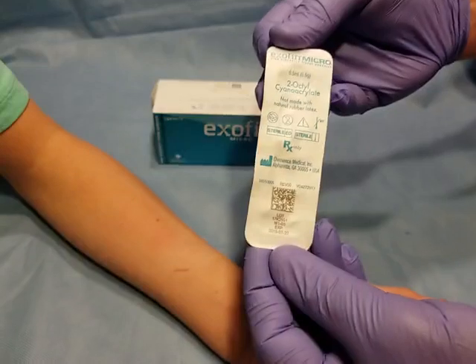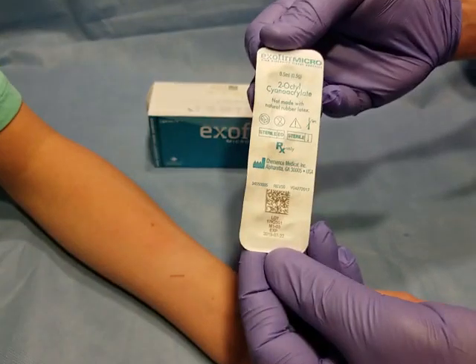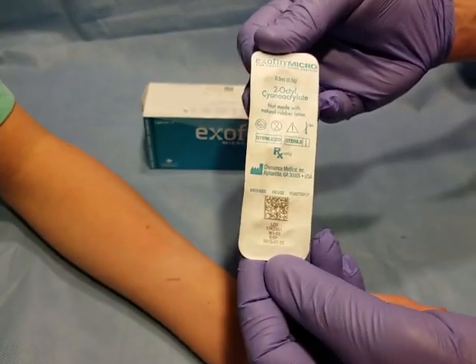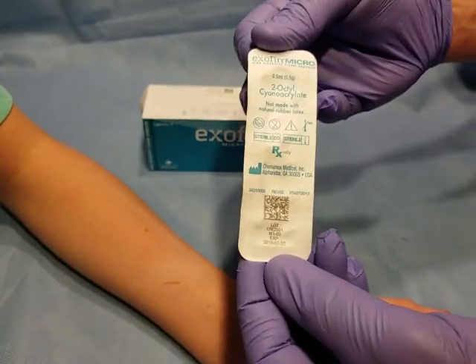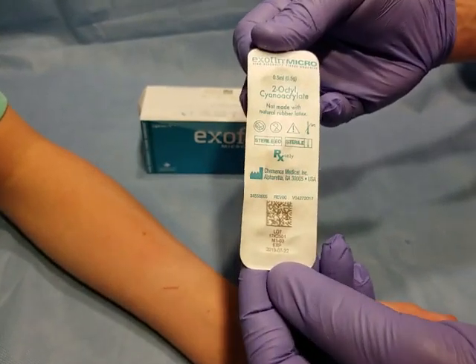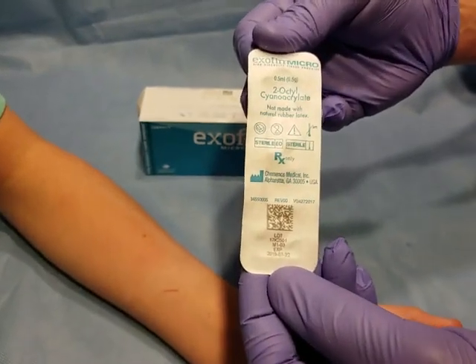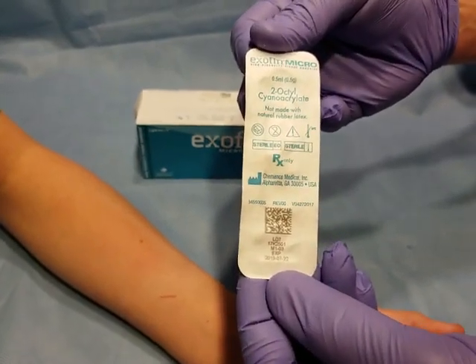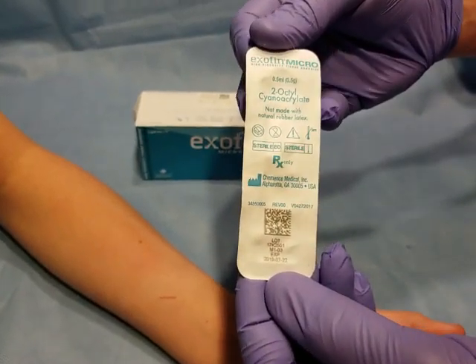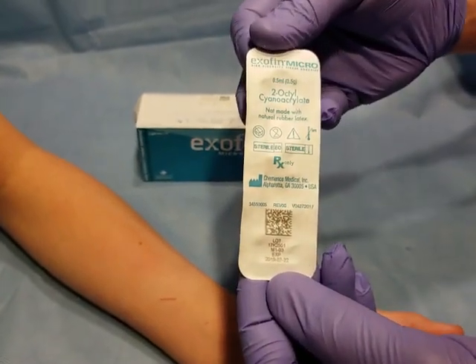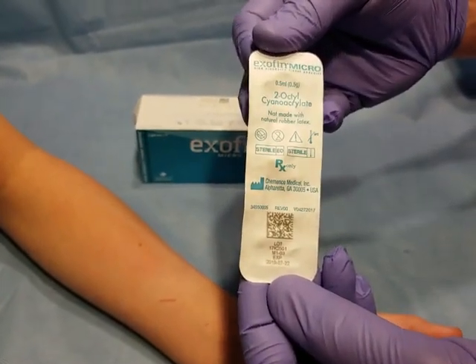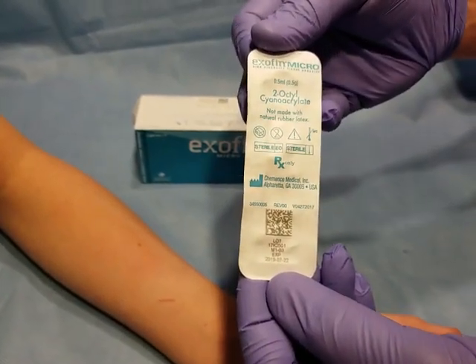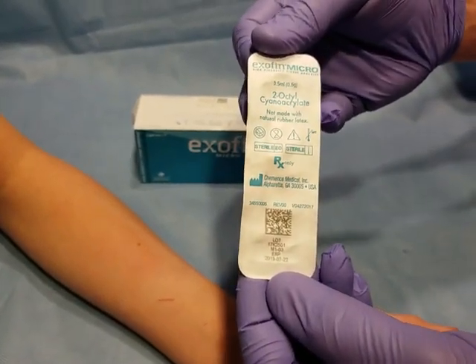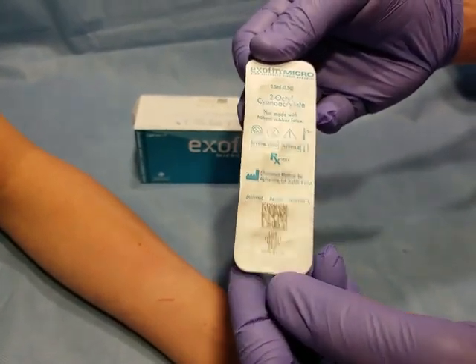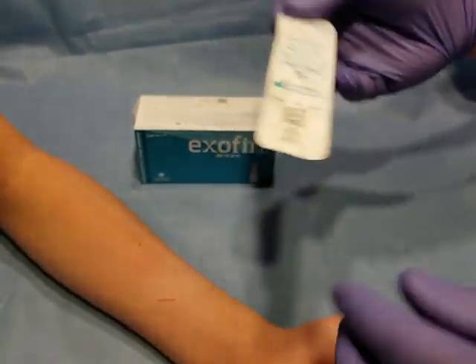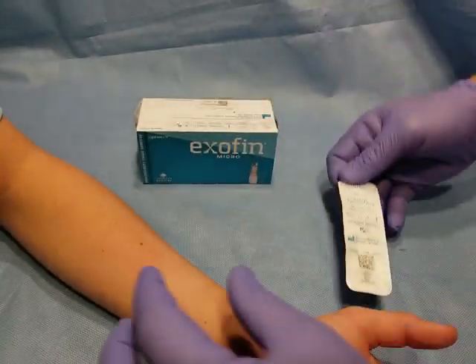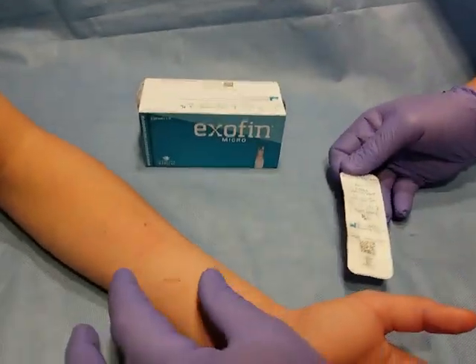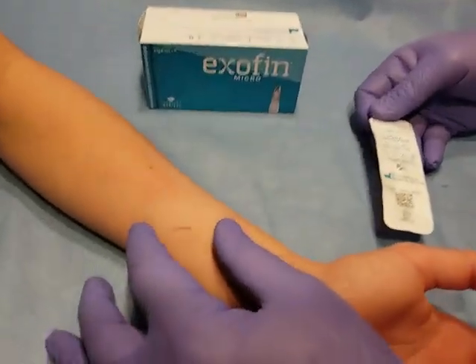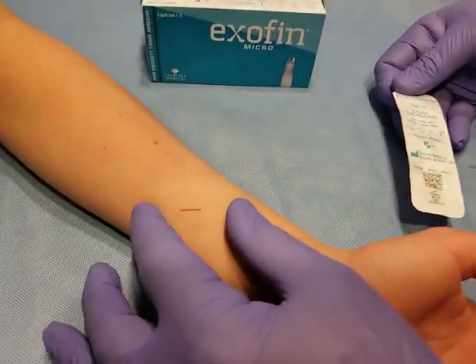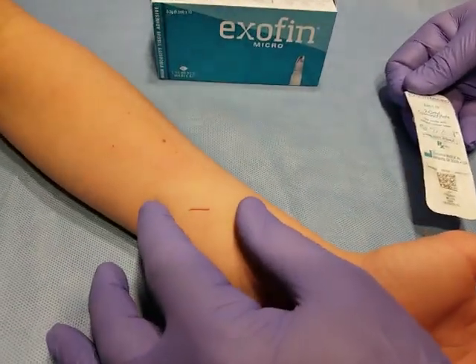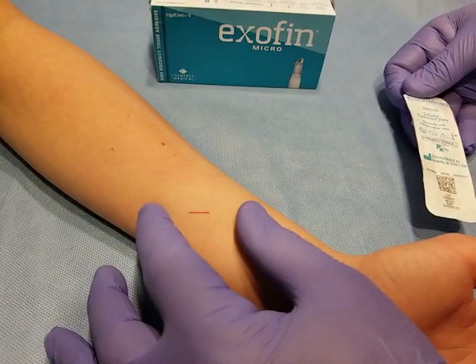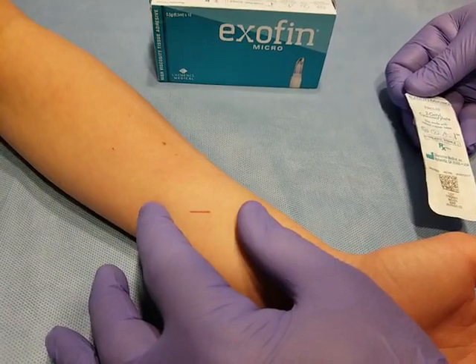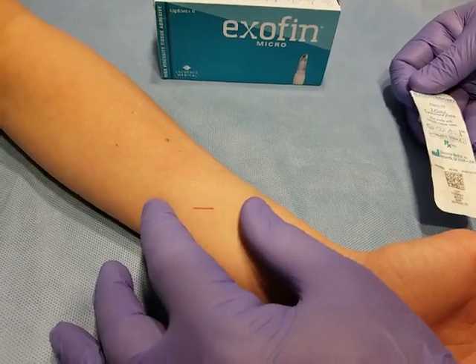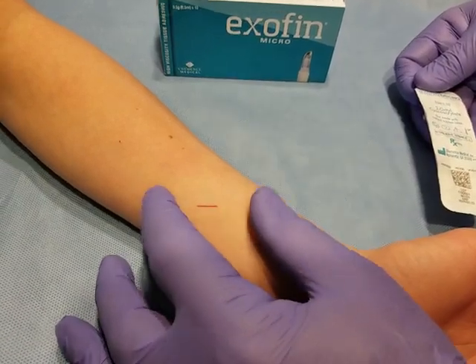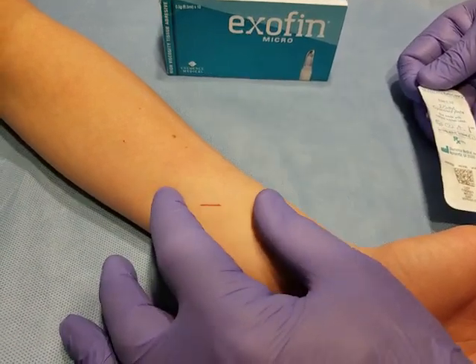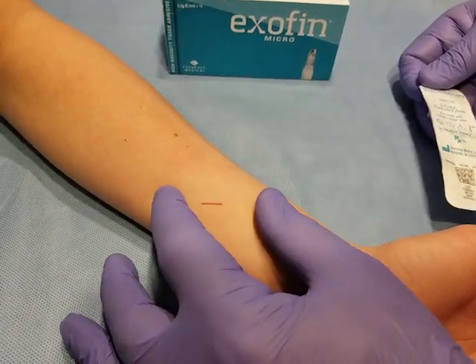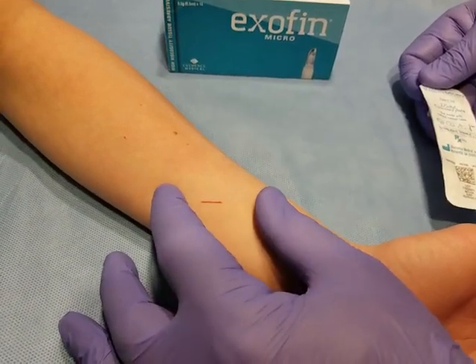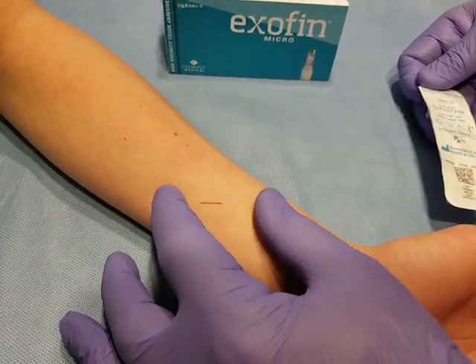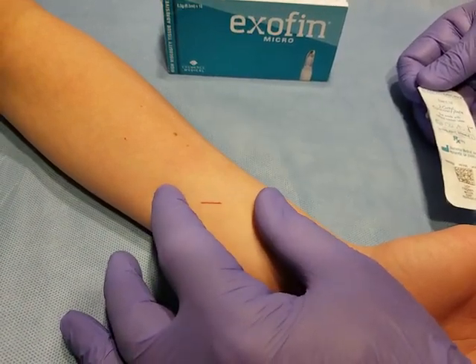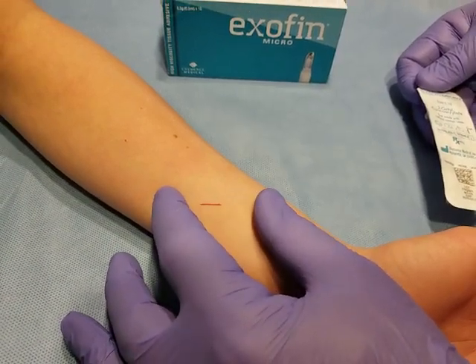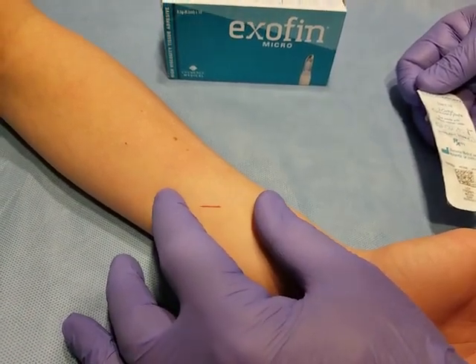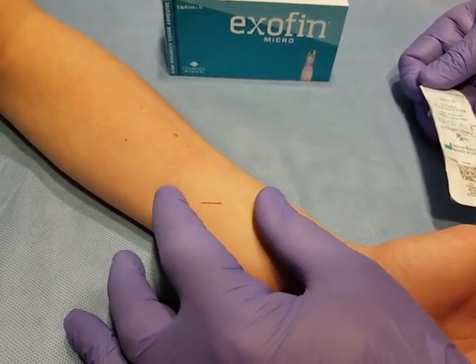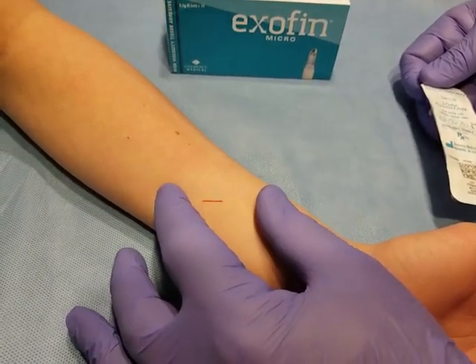Hello, this is a short tutorial for Exafen Microtissue Adhesive. What we have here is a simulated laceration approximately 10mm in length.